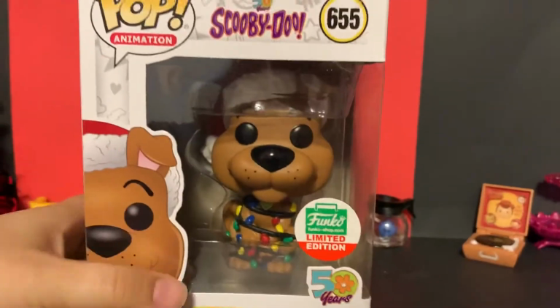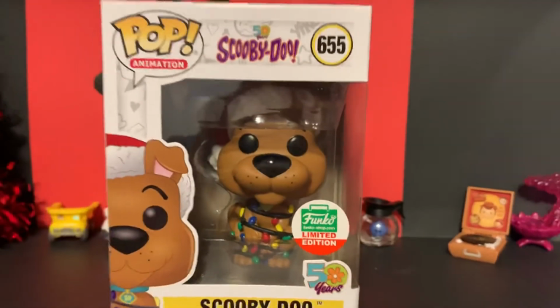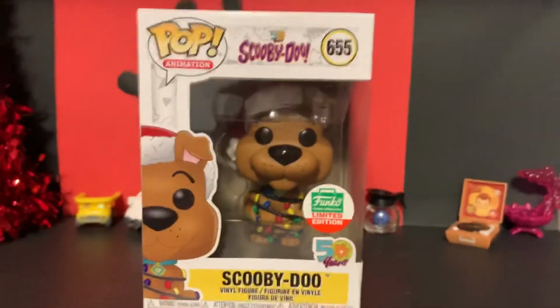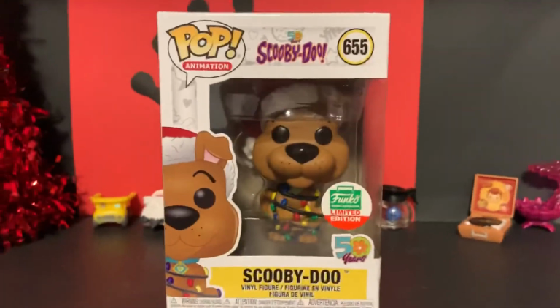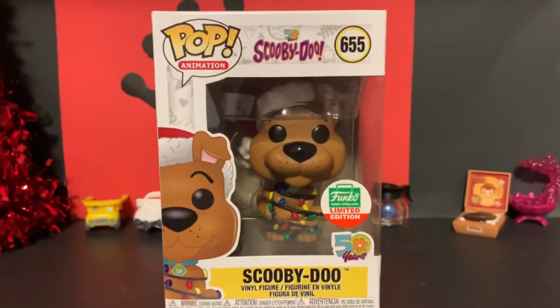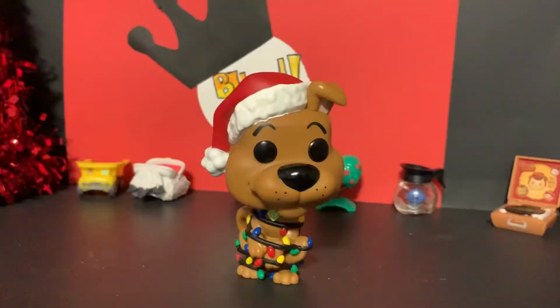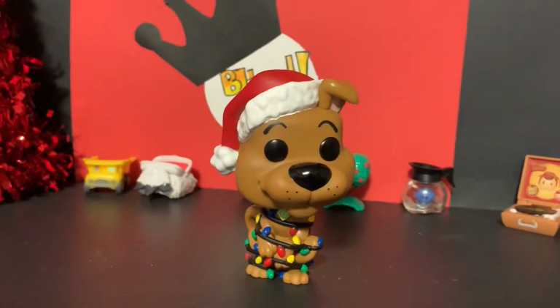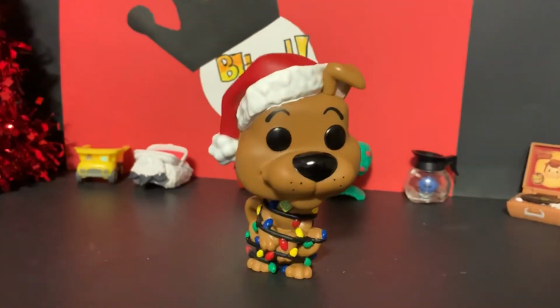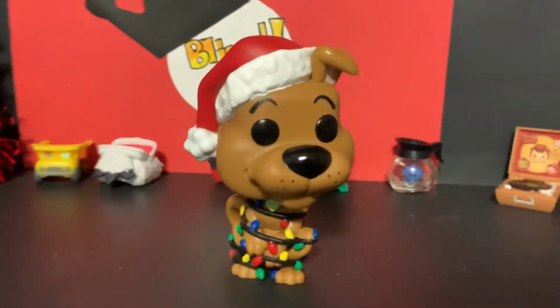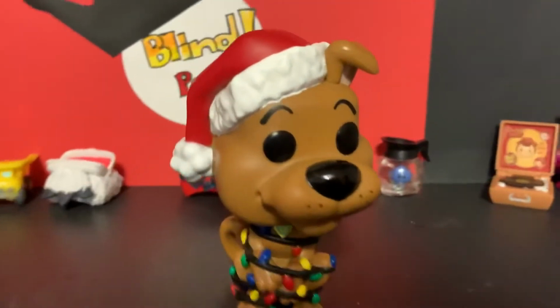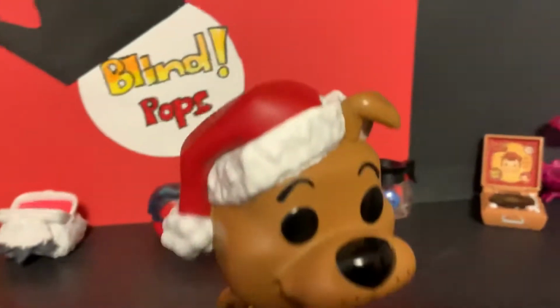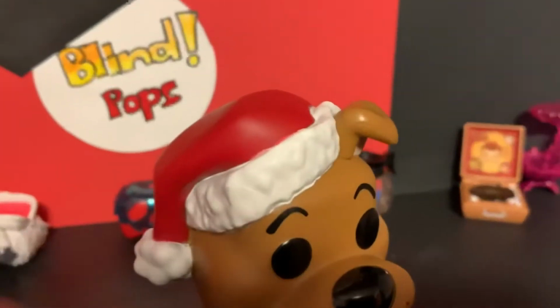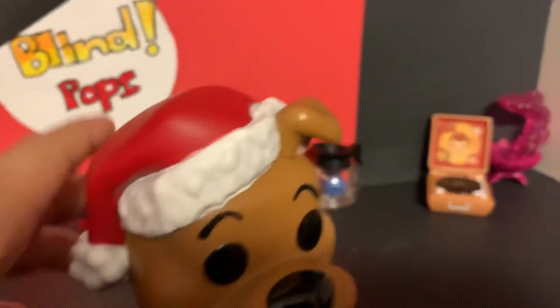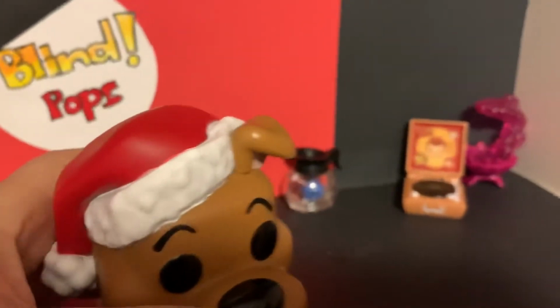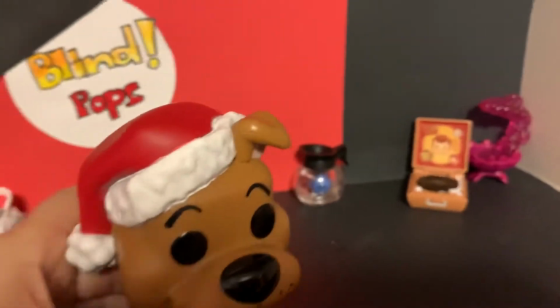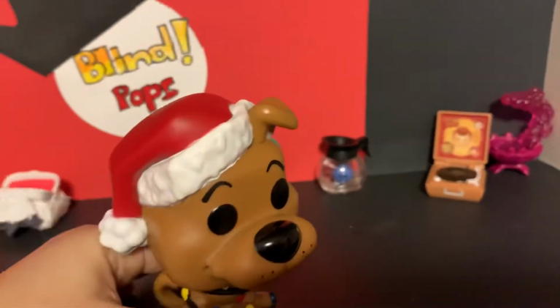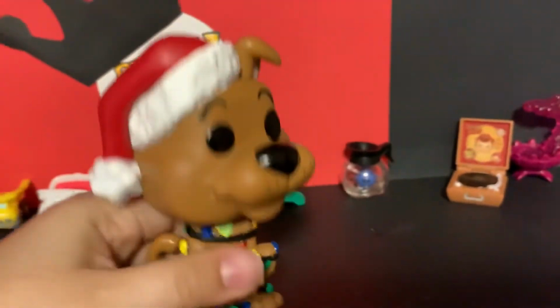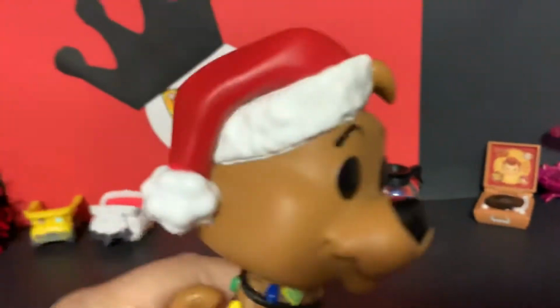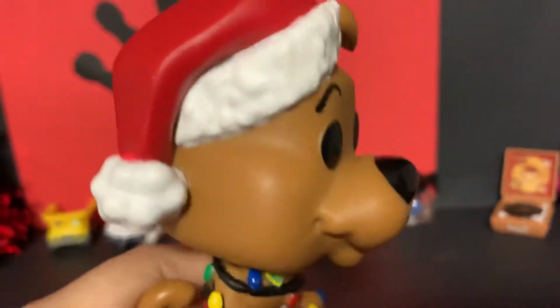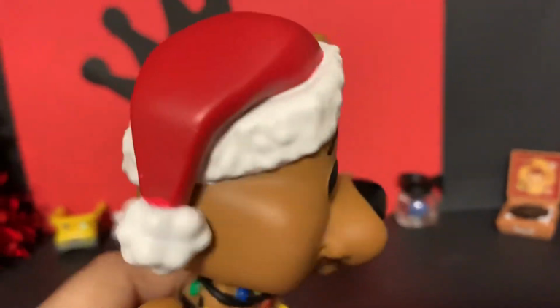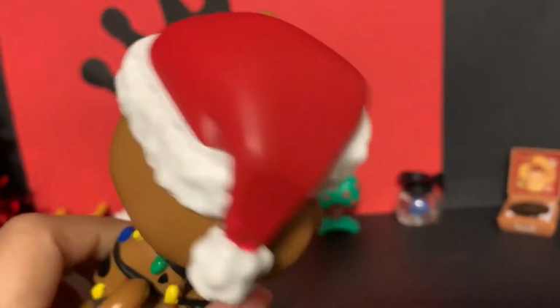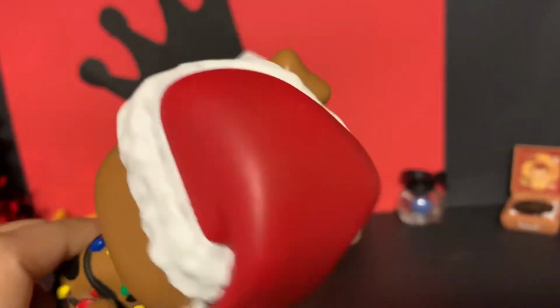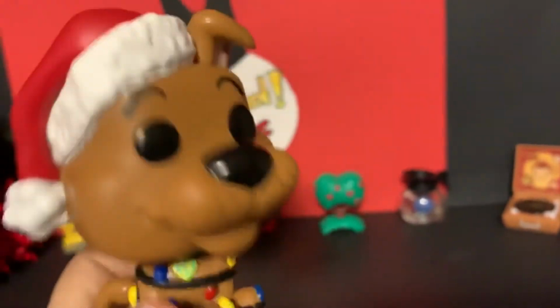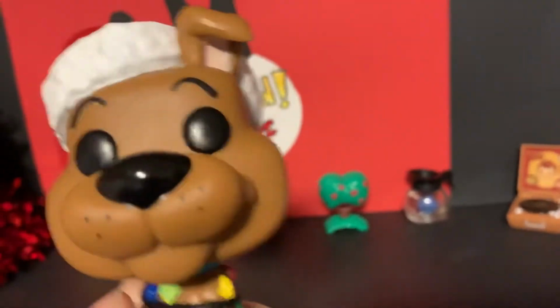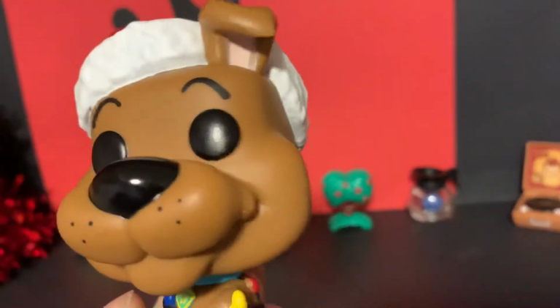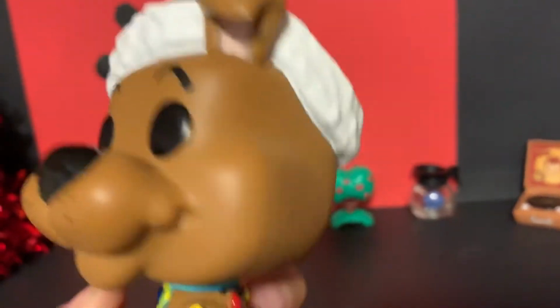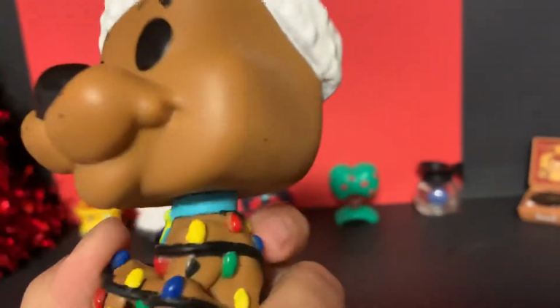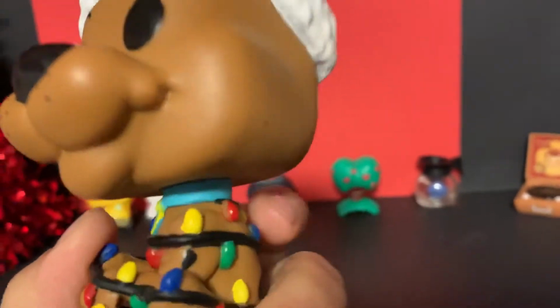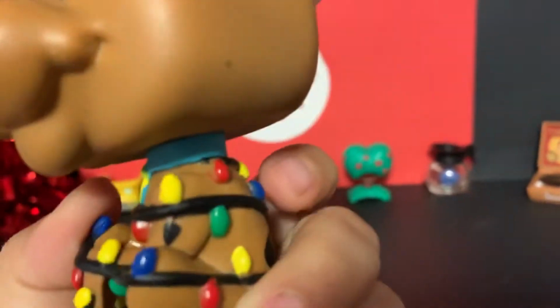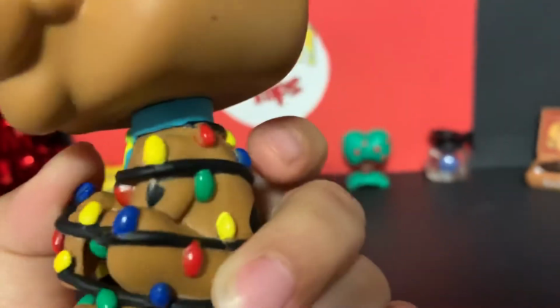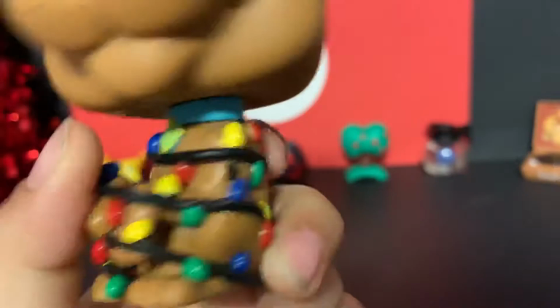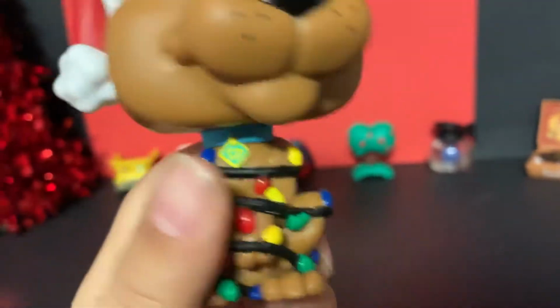Anyways, let me get him out — all right, so here he is. His Christmas hat looks cute and he's tangled up in lights.